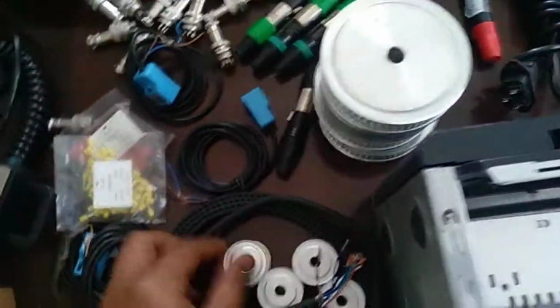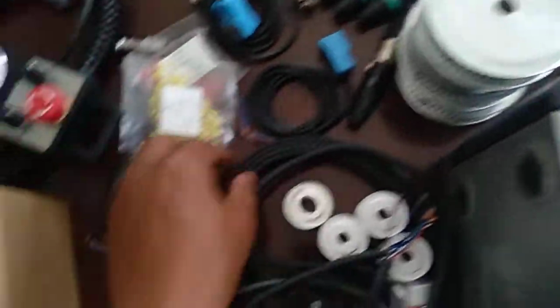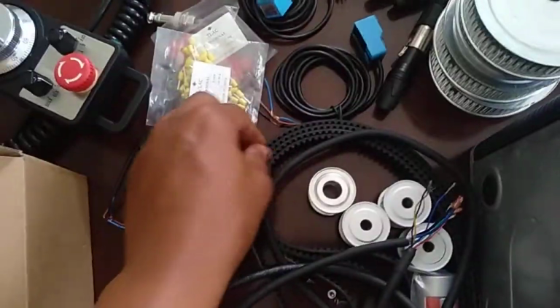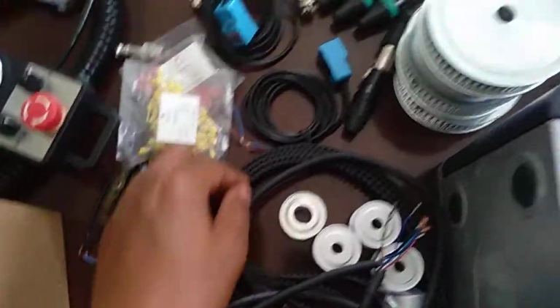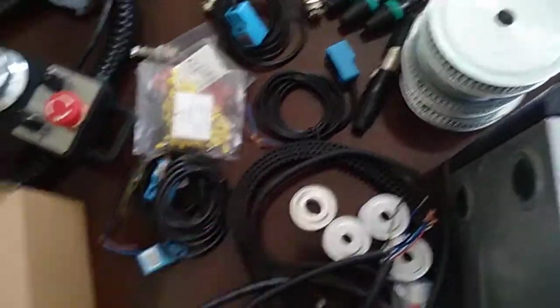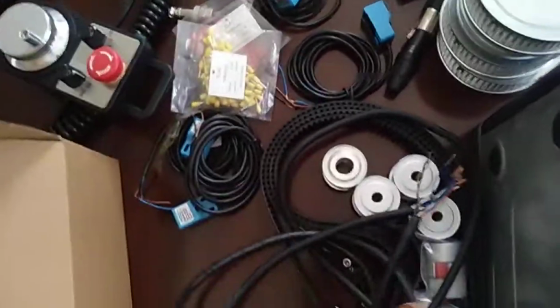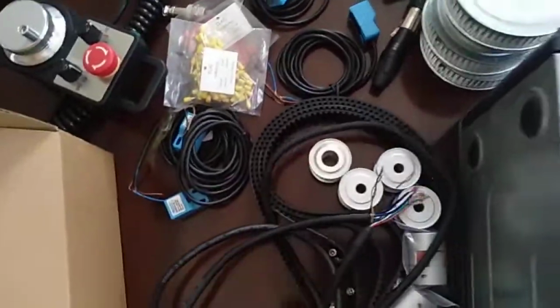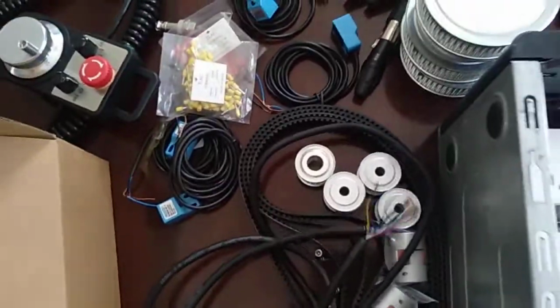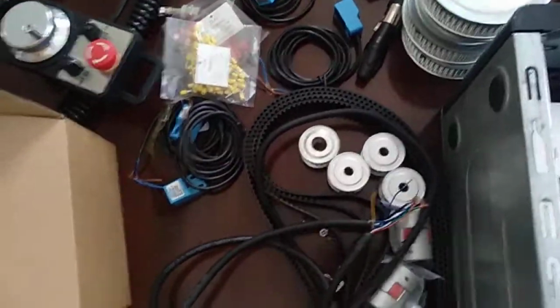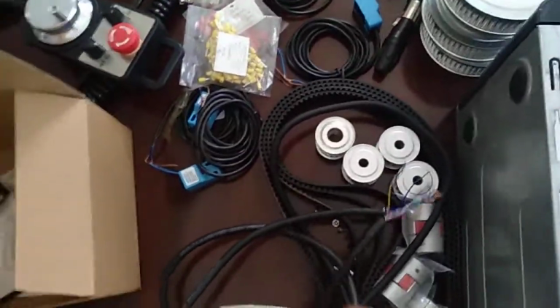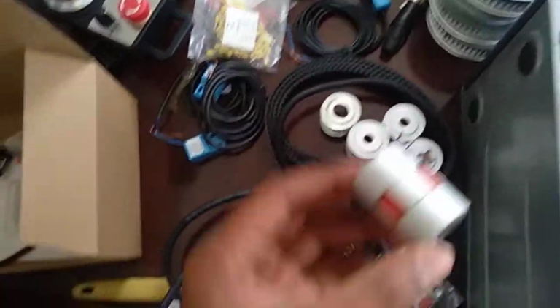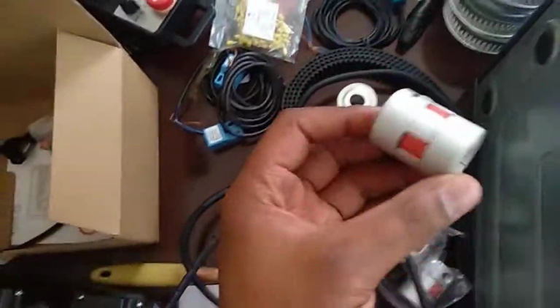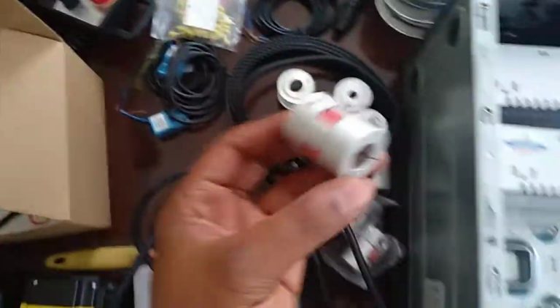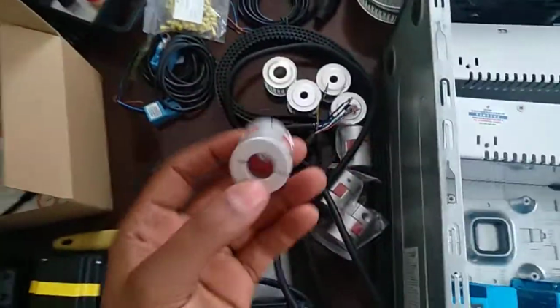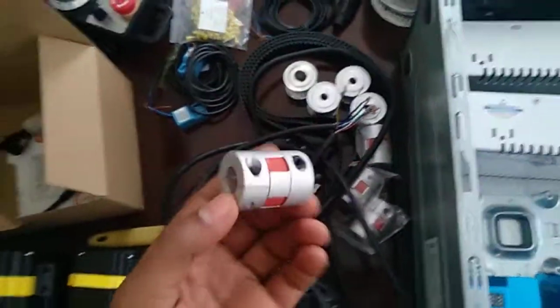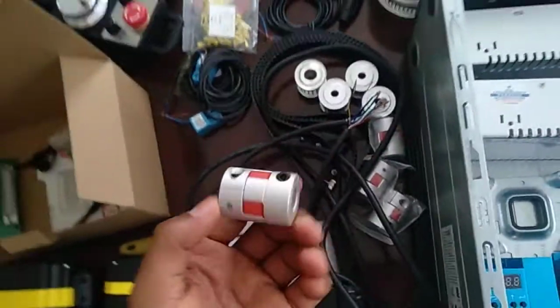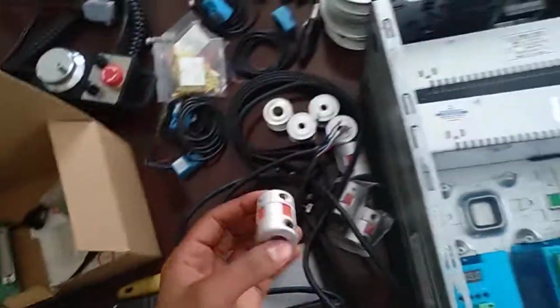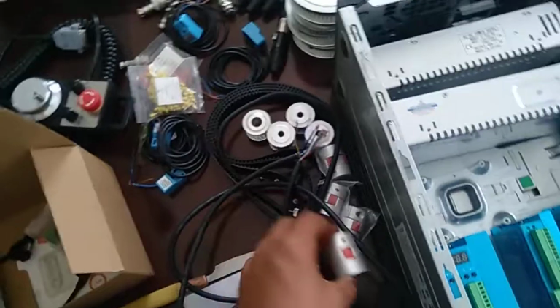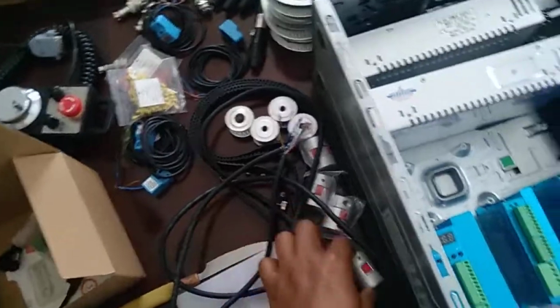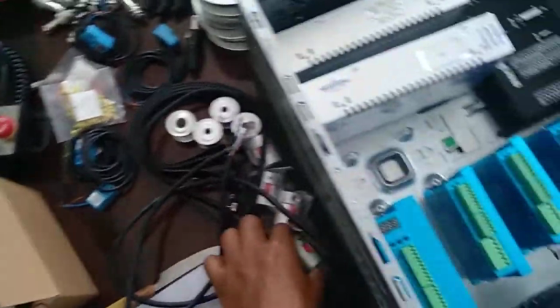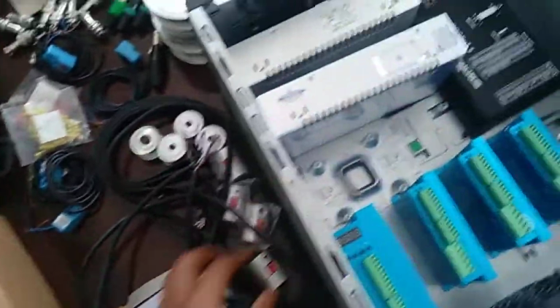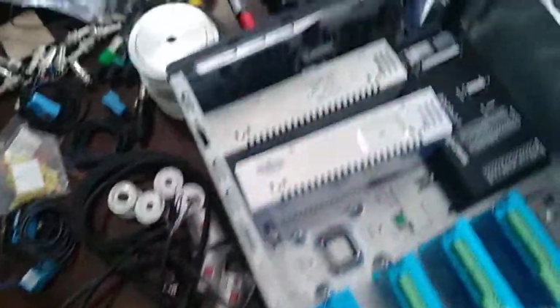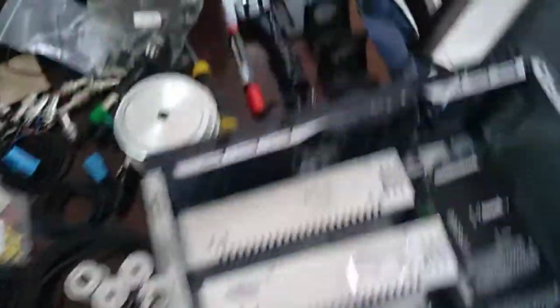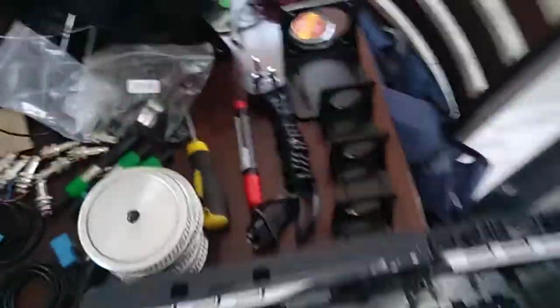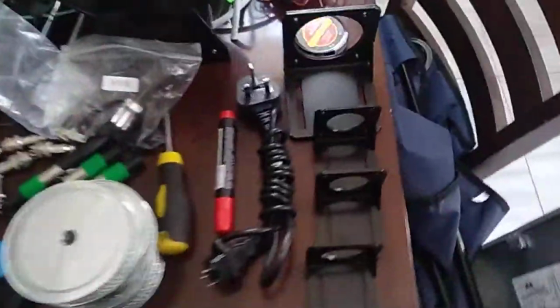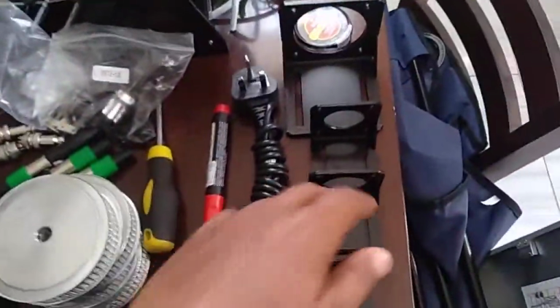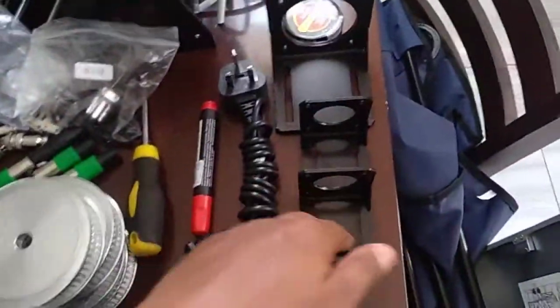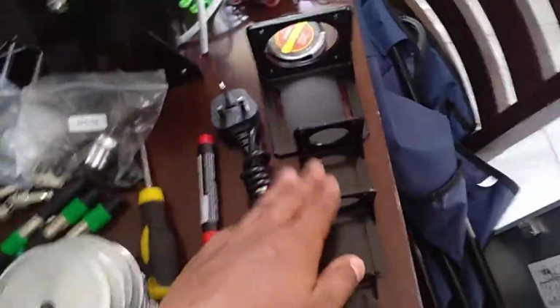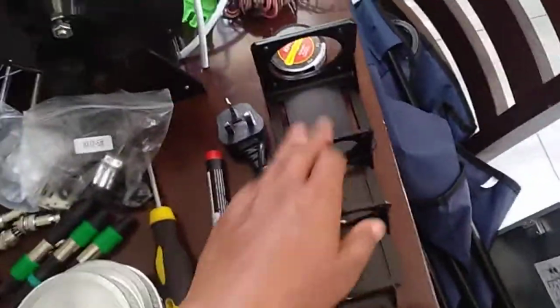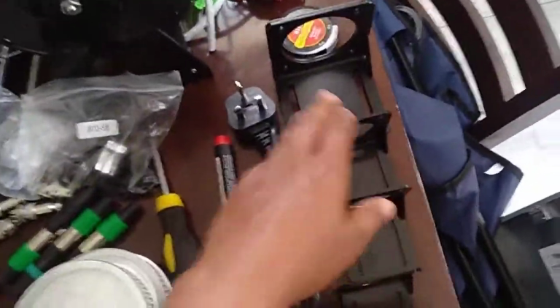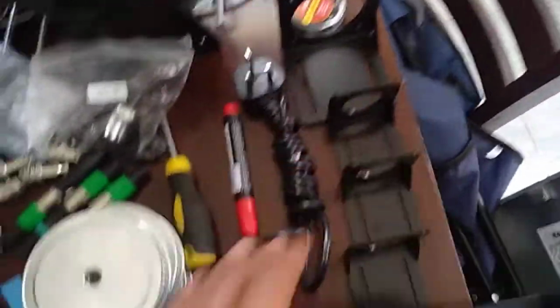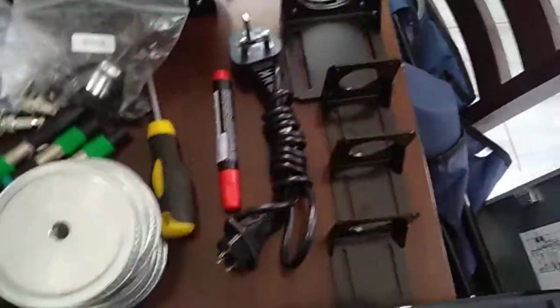And the belt, and the couplings in case I decide to direct connect. There are motors and plugs.